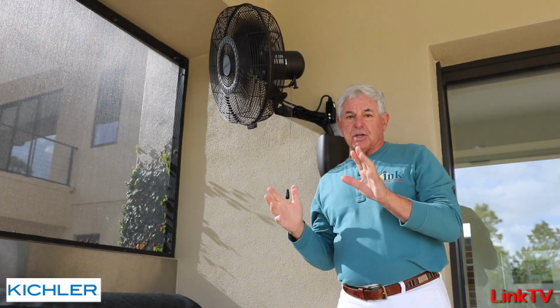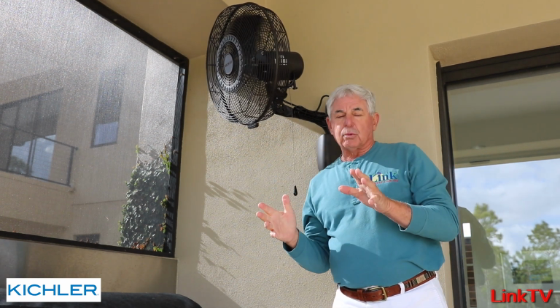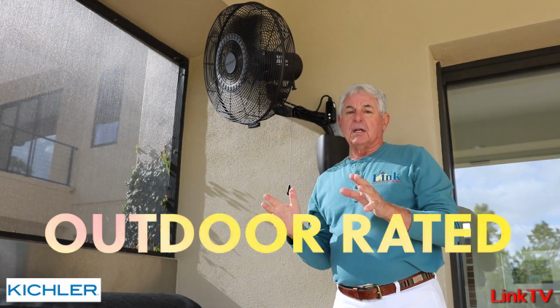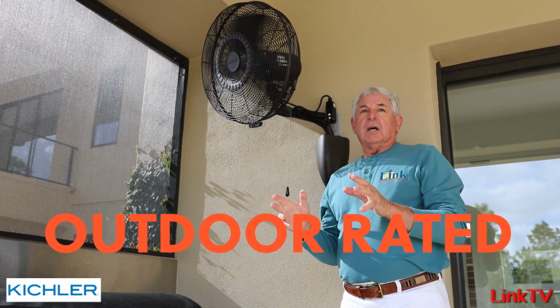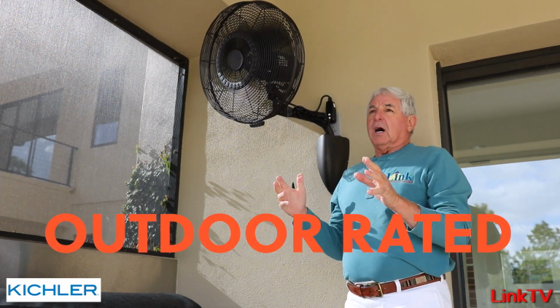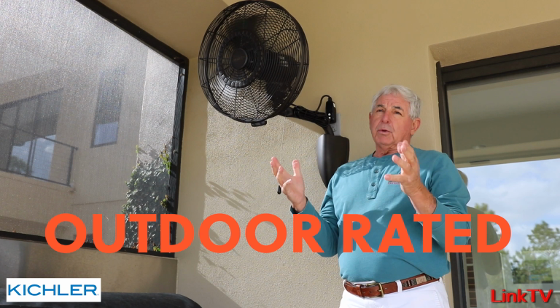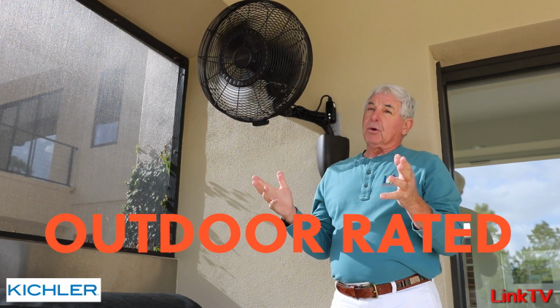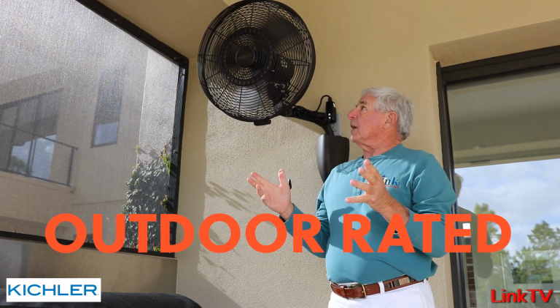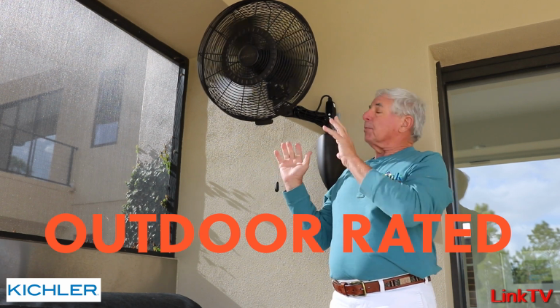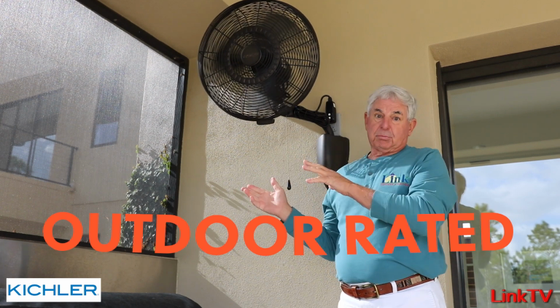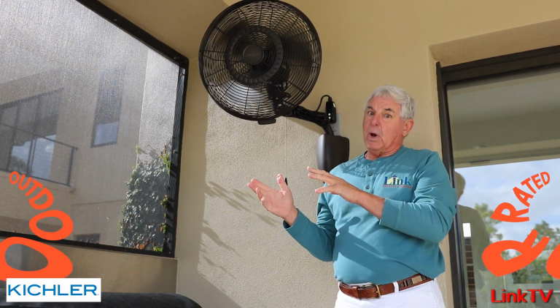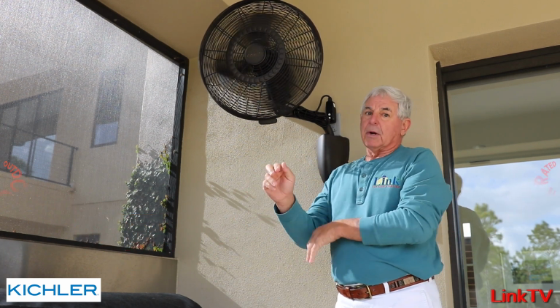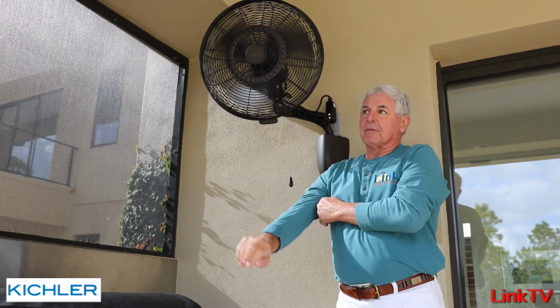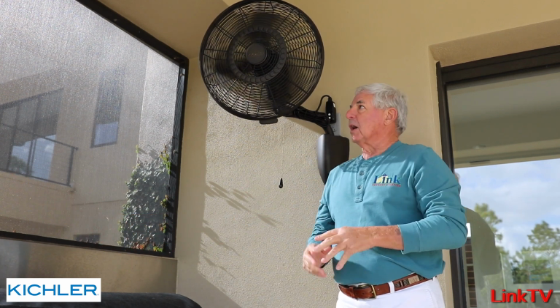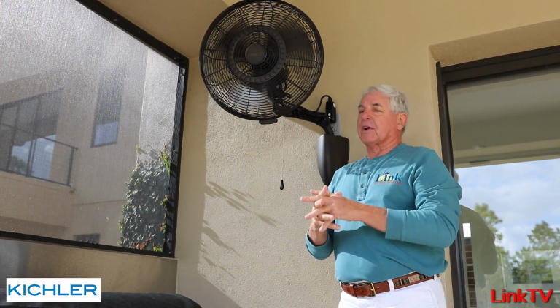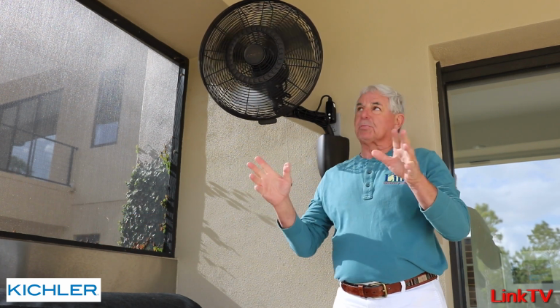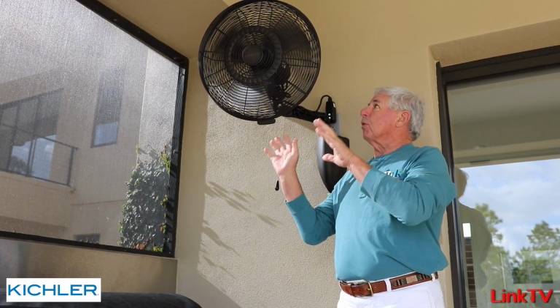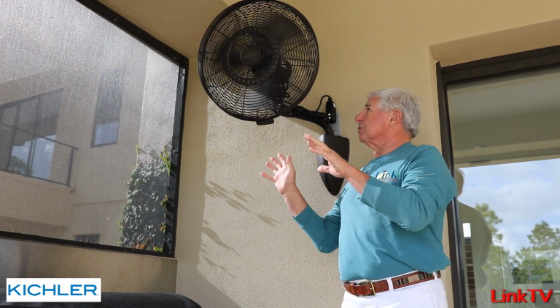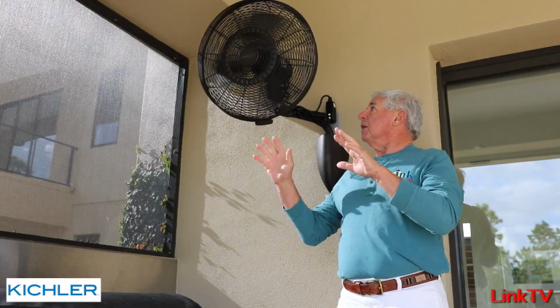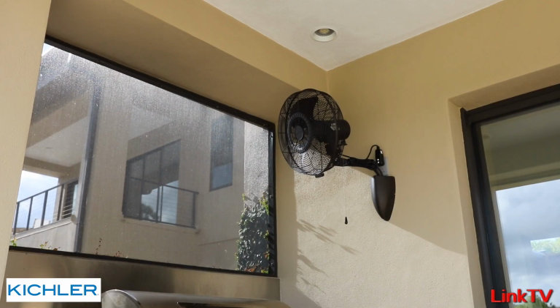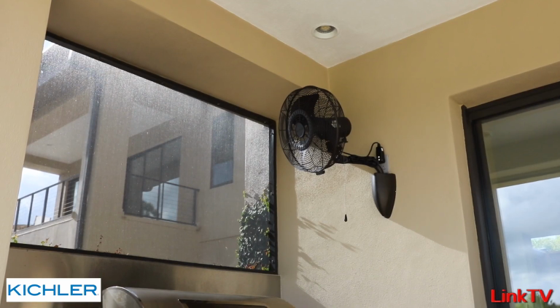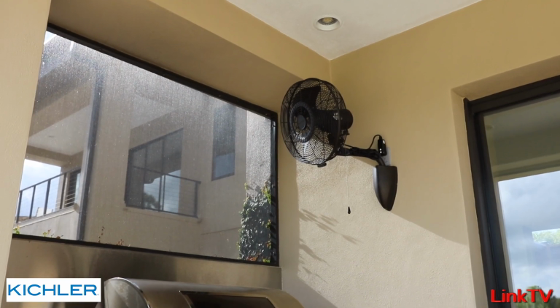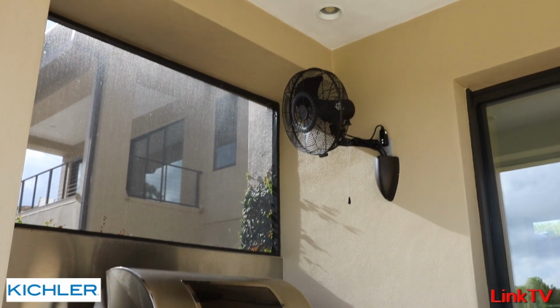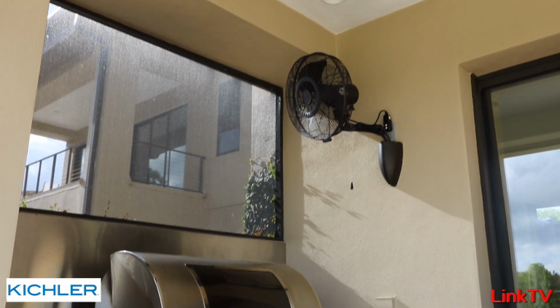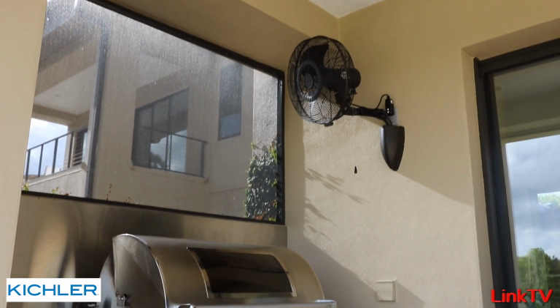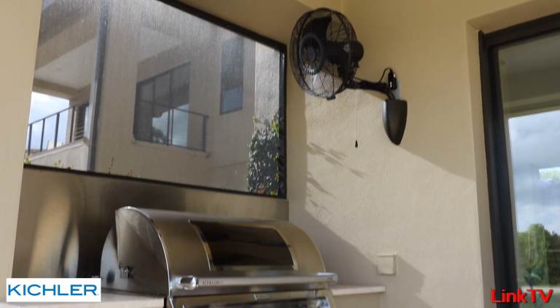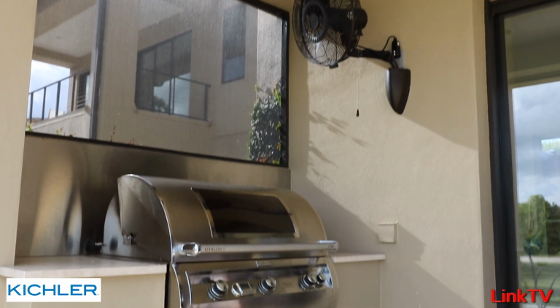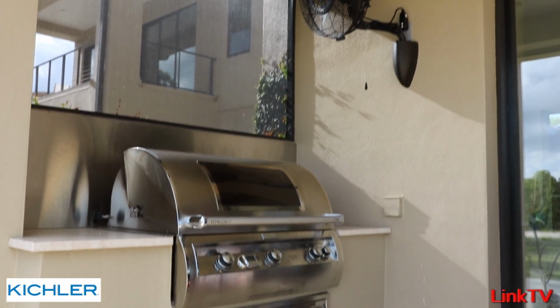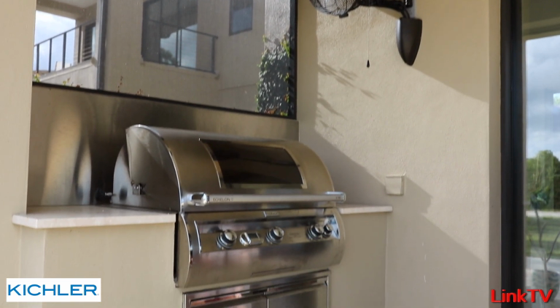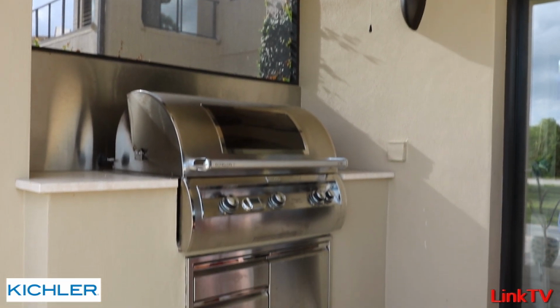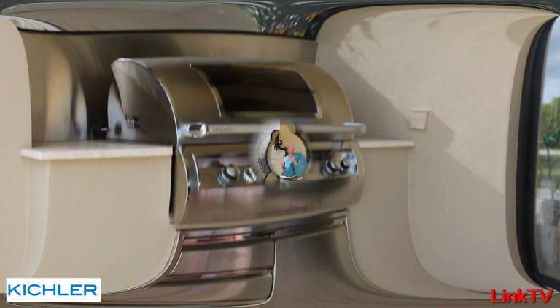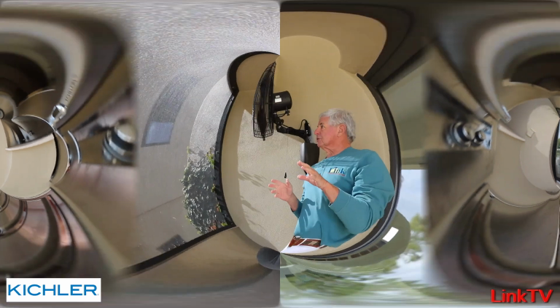Now it's outdoor rated. It holds up really well in a rainstorm — it's been wet already several times. In fact, they just pressure washed here and soaked it pretty good. It is fantastic. That's all the Kichler warranties and guarantees.